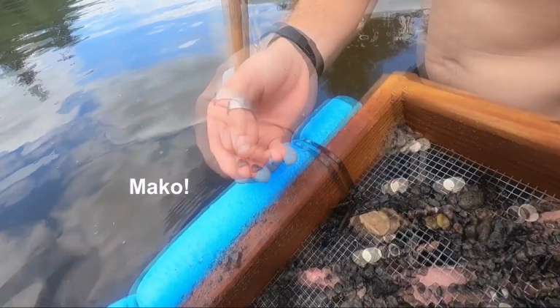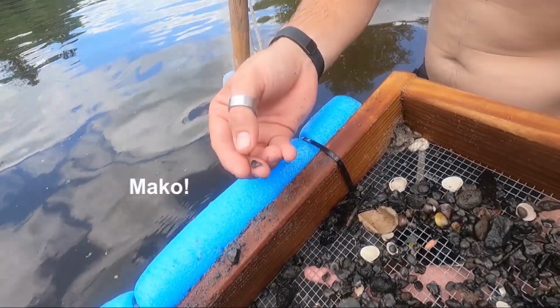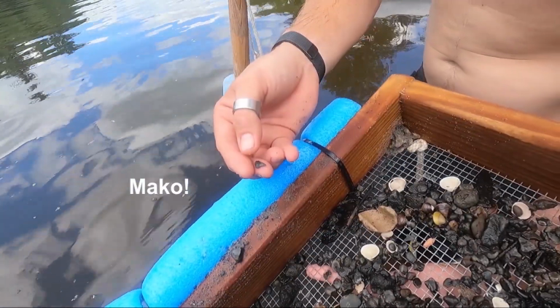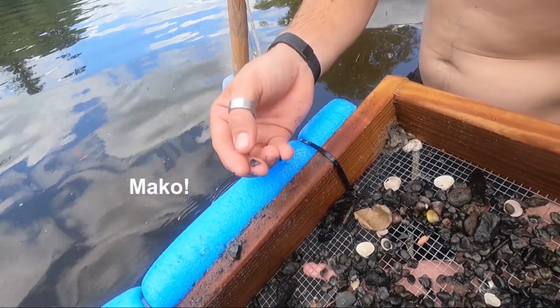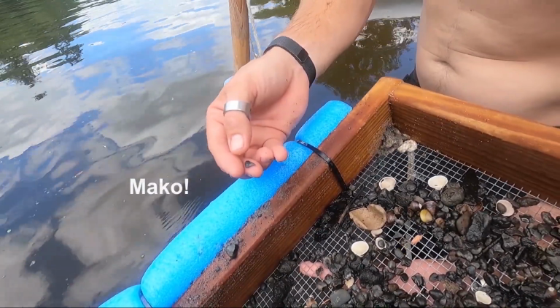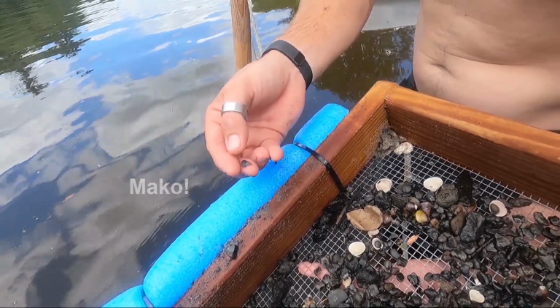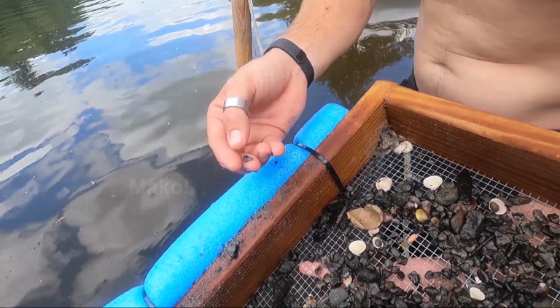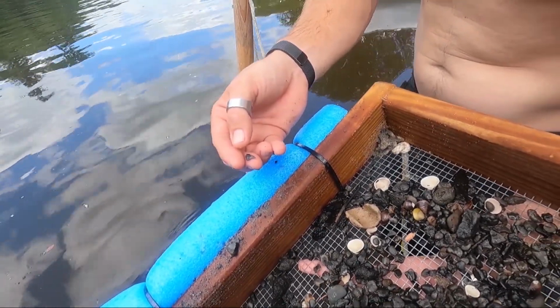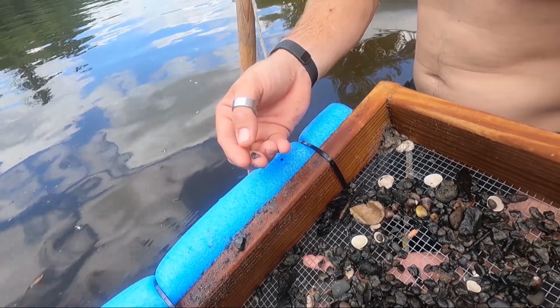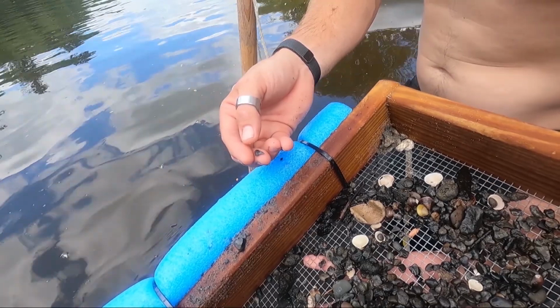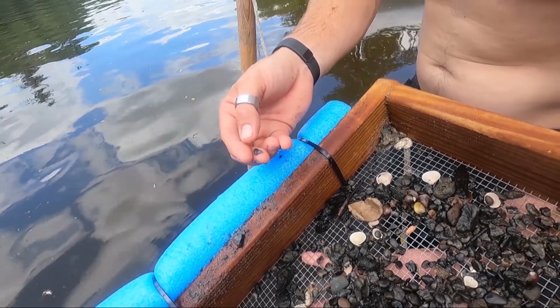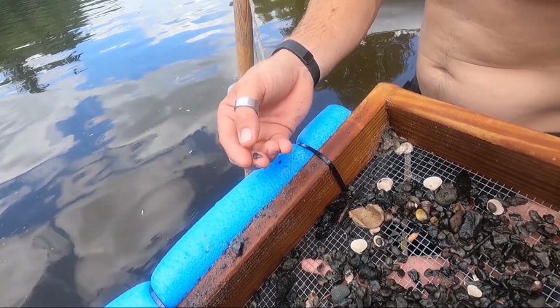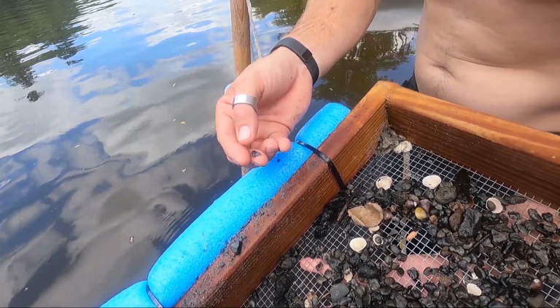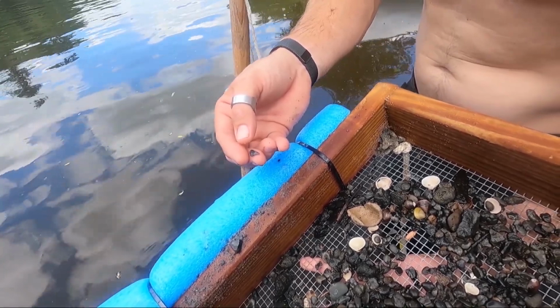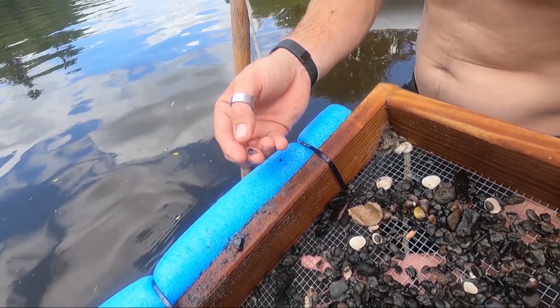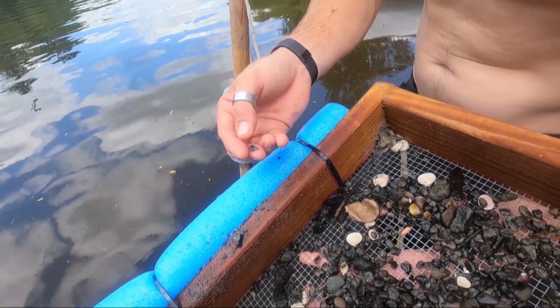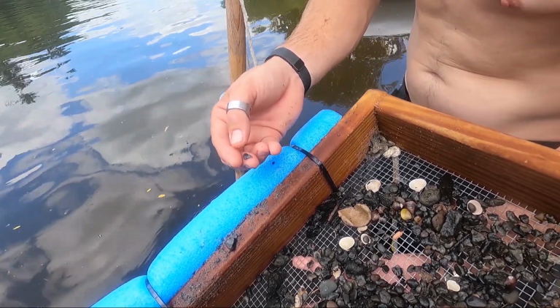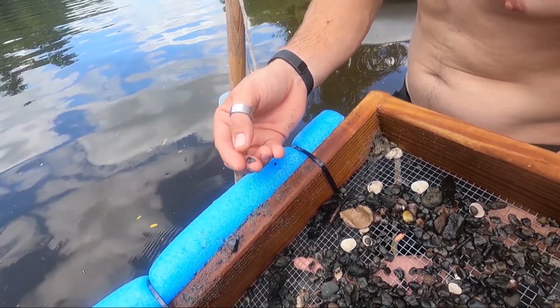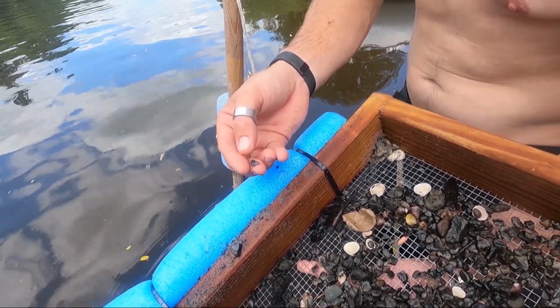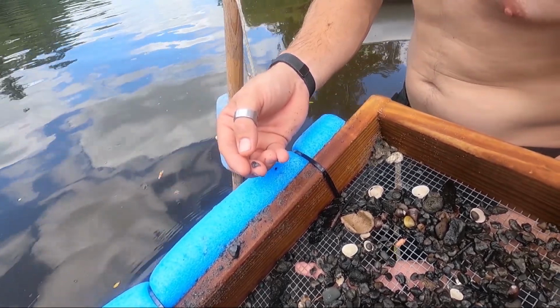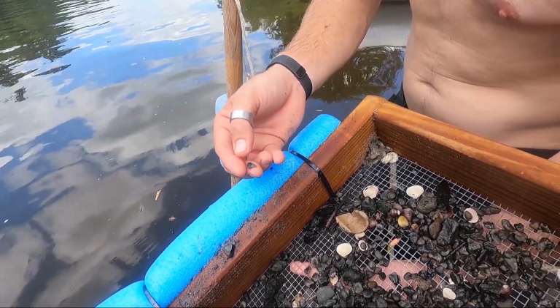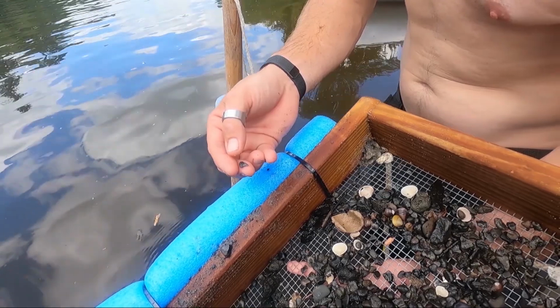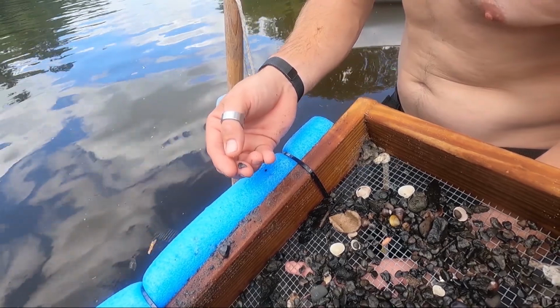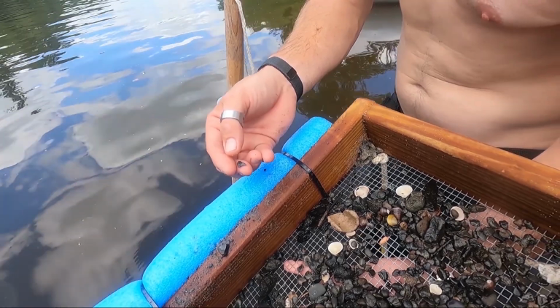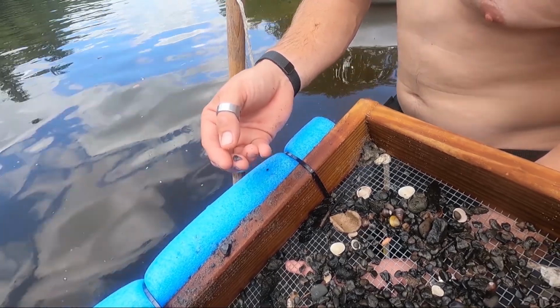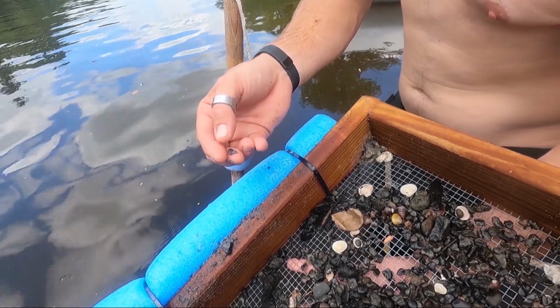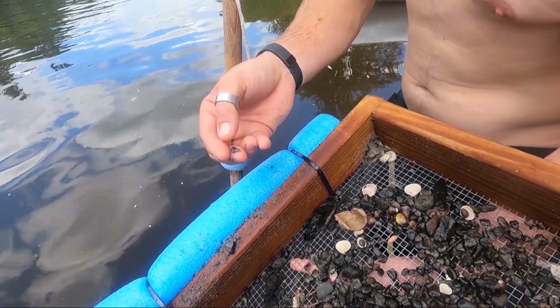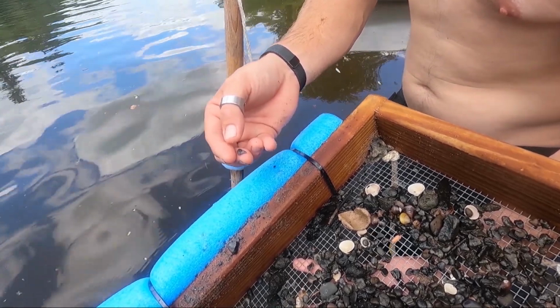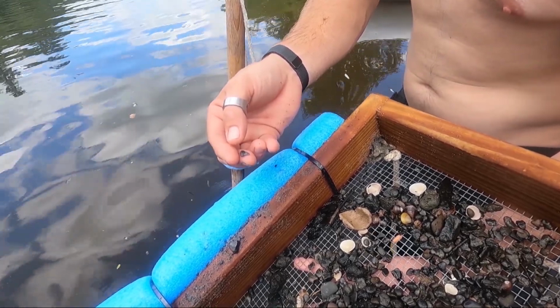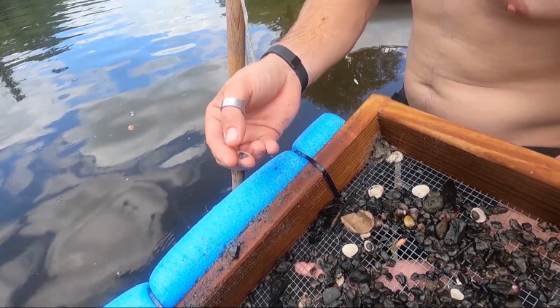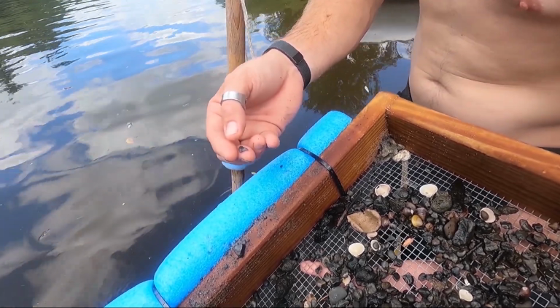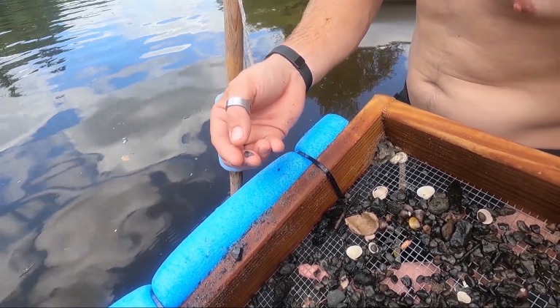That could date from anywhere — from the last pre-ice age, the last warm cycle when Florida was underwater, I want to say it was 33,000 years ago, all the way back to hundreds of millions of years.